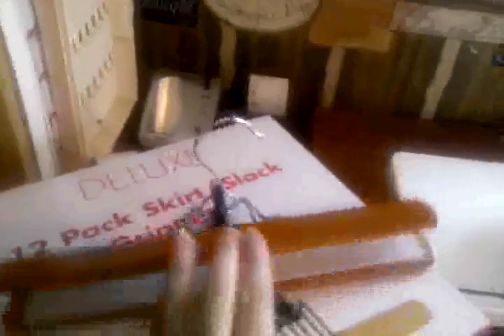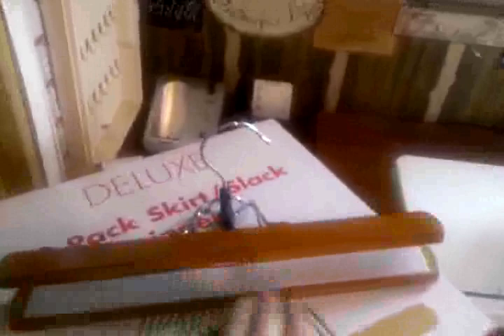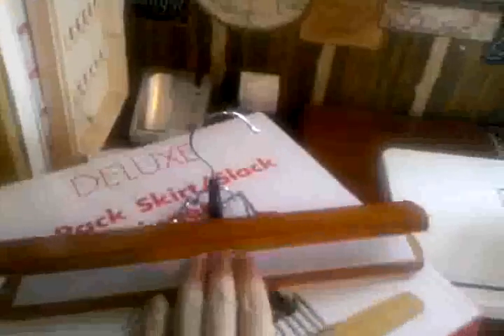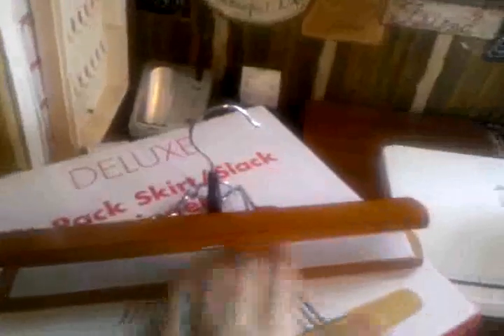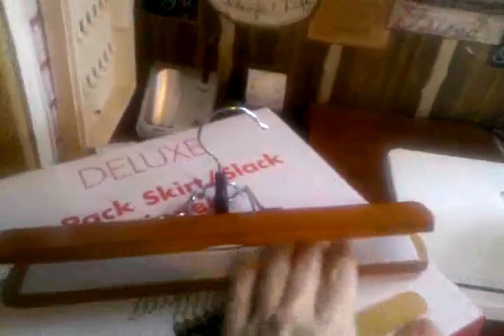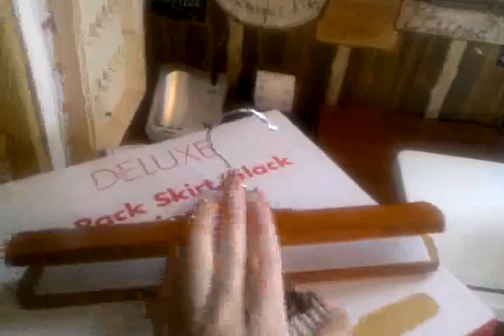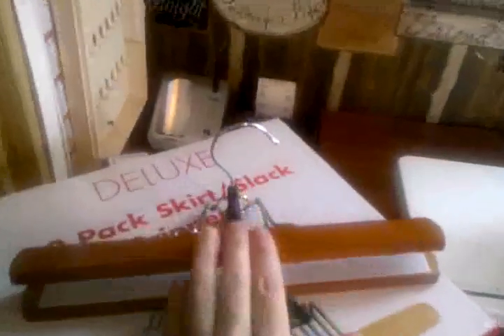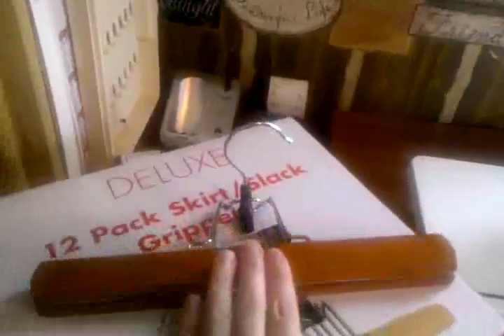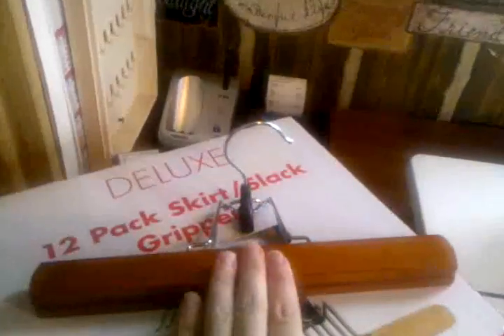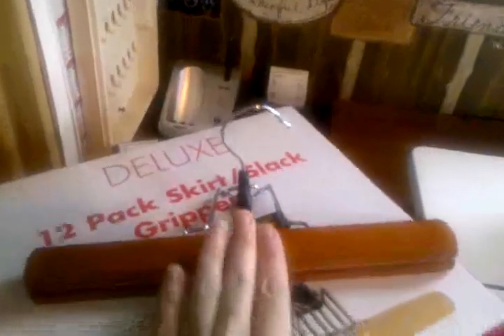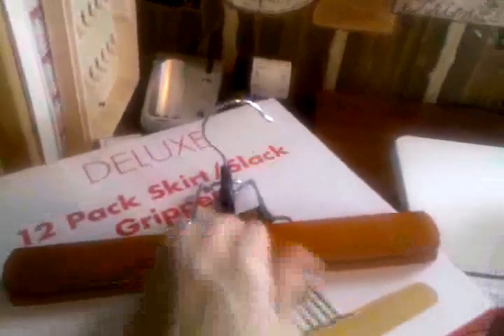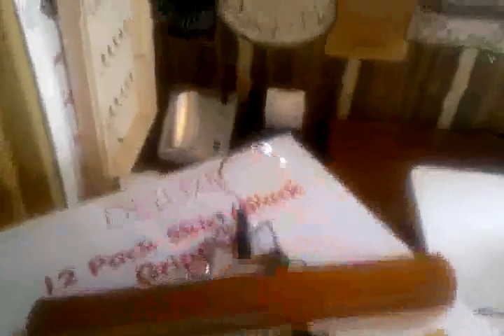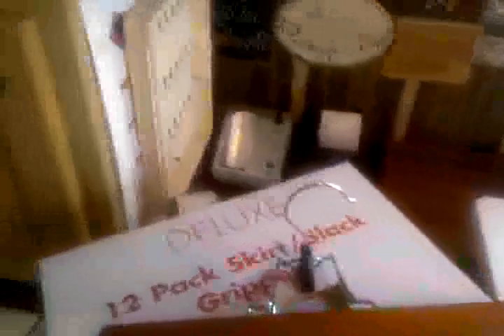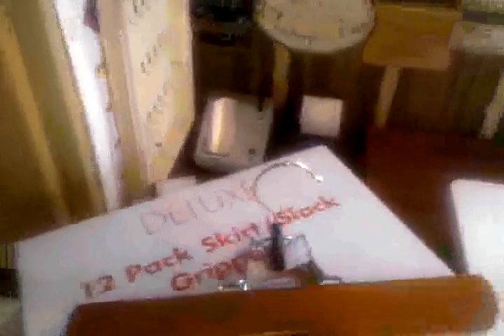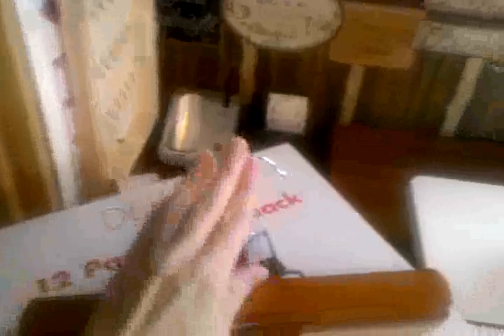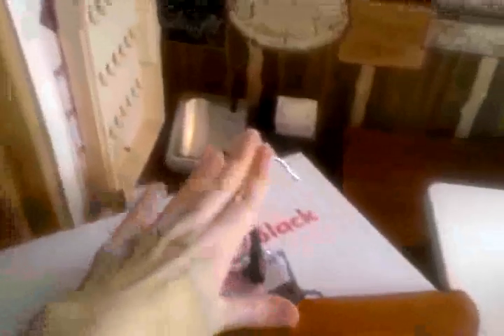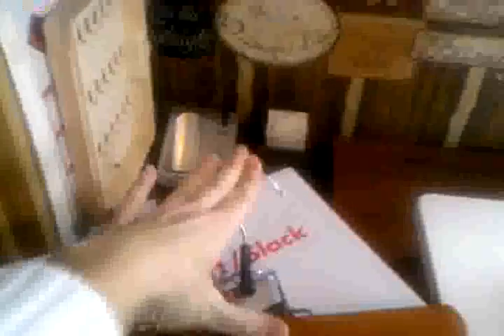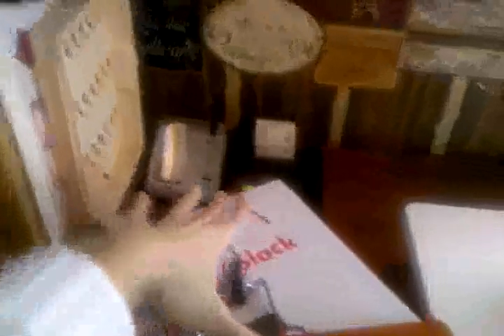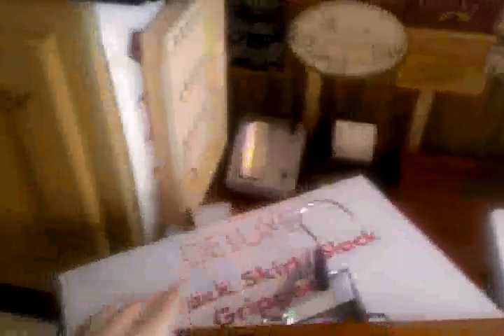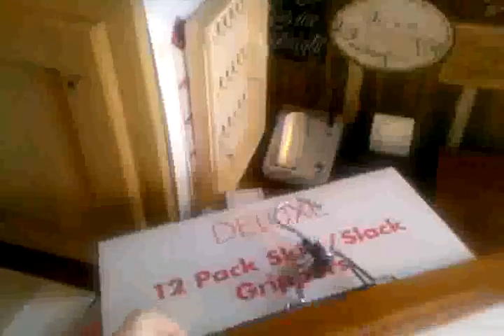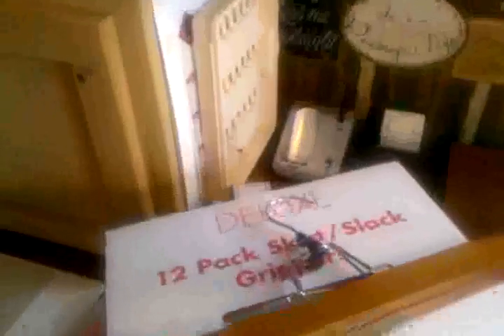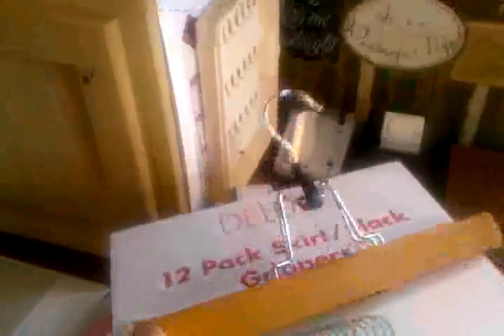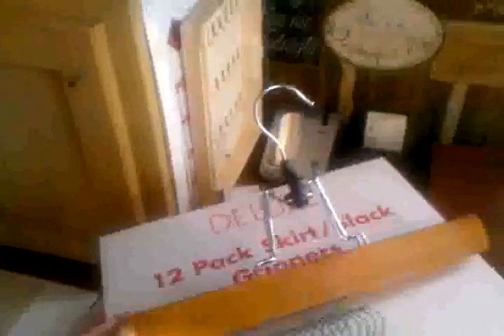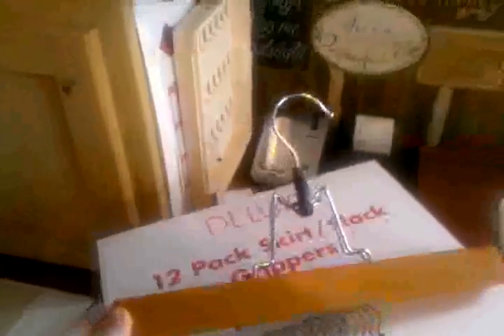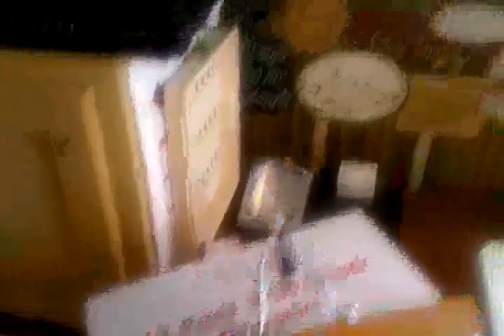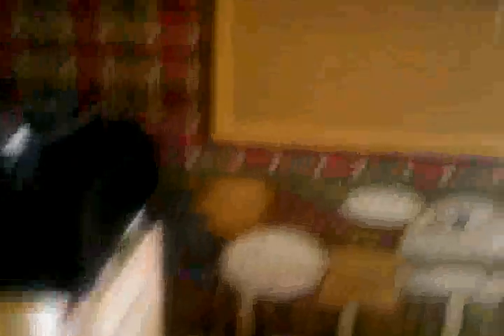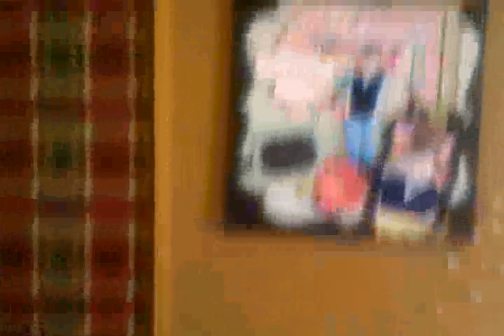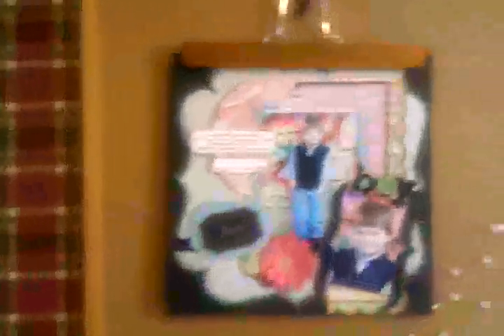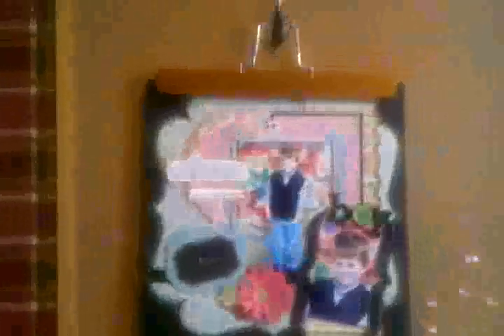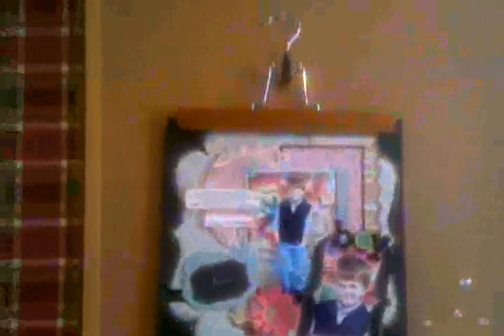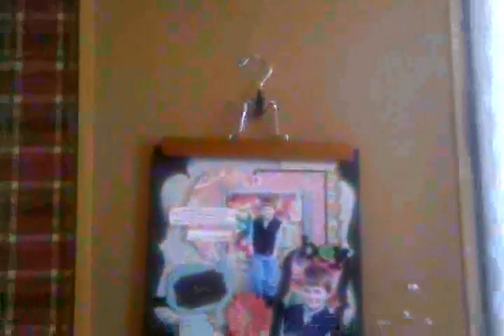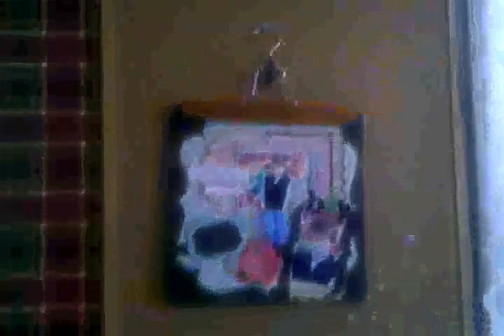You just open it up, slide your page in and center it up, then just close it a little bit and fold this back over, and you end up with a great little hook hanger that you can hang on your wall in your room and display your pages.